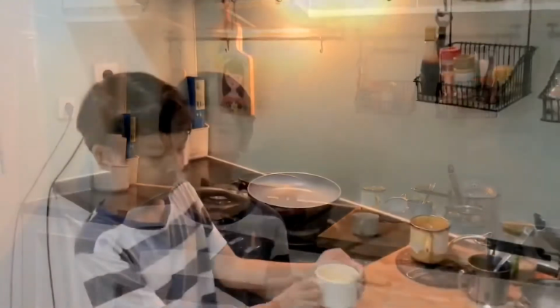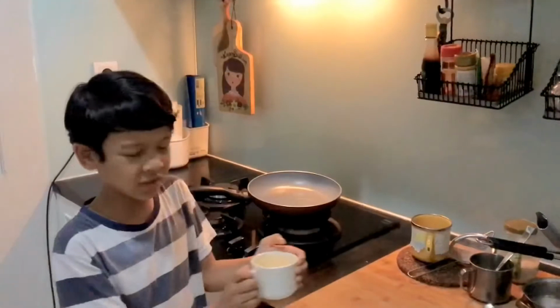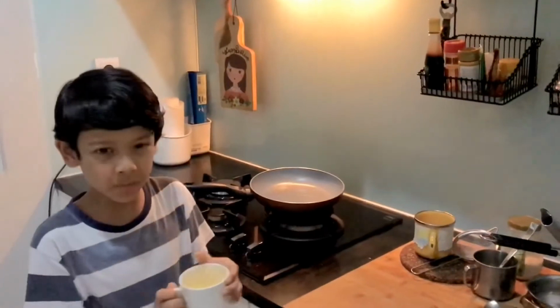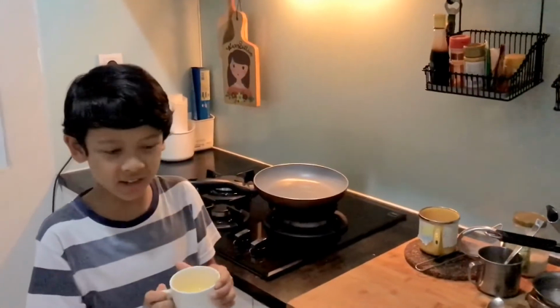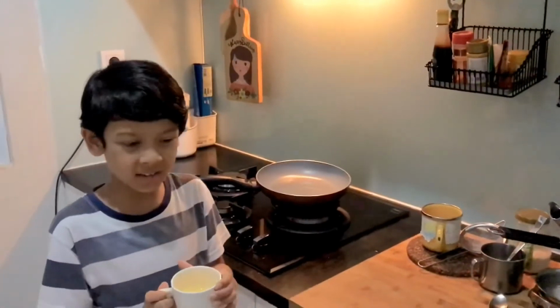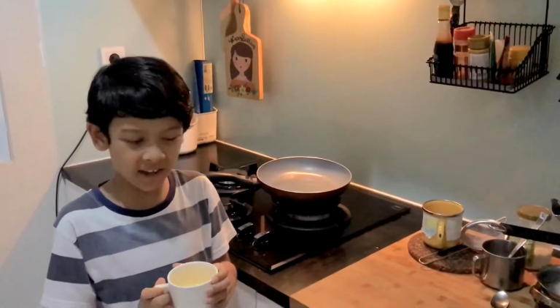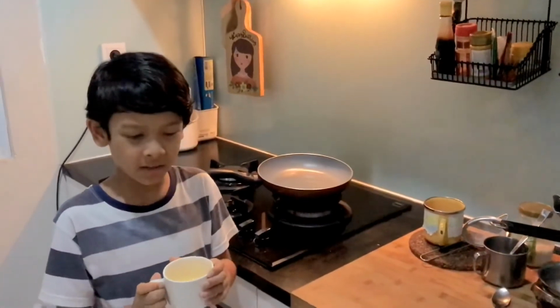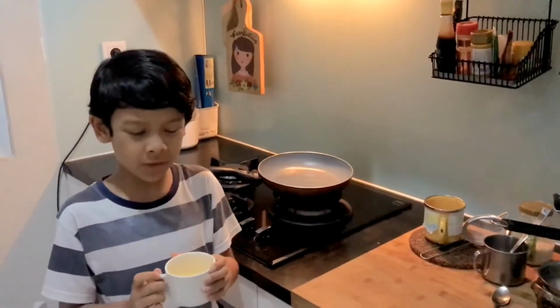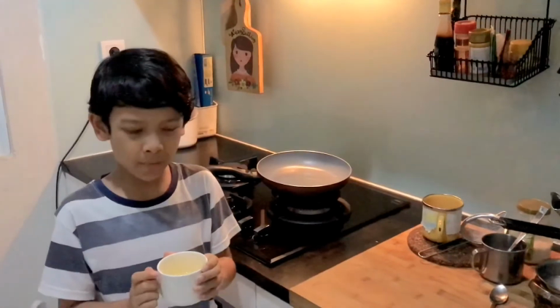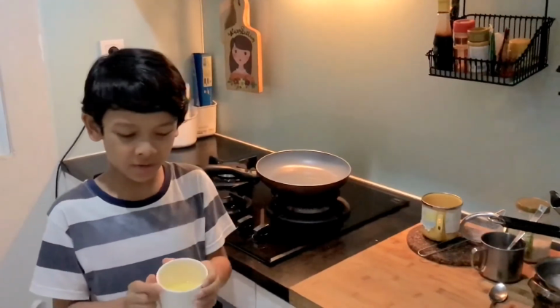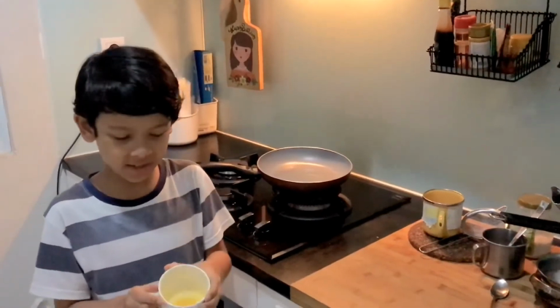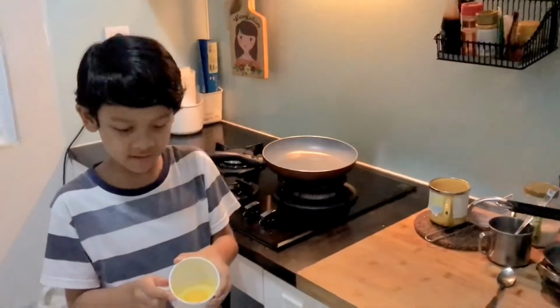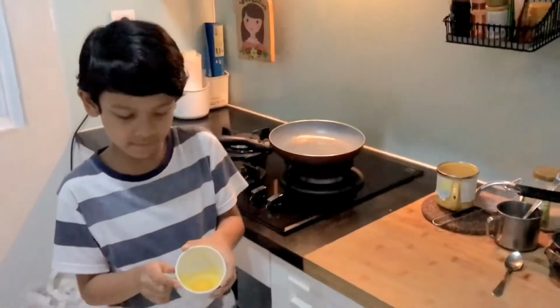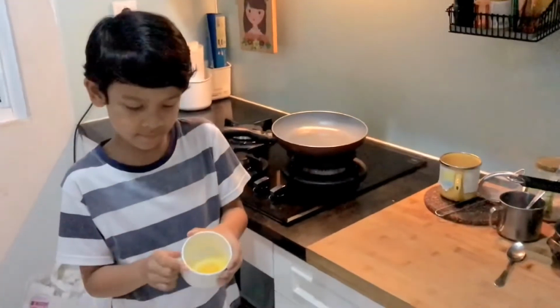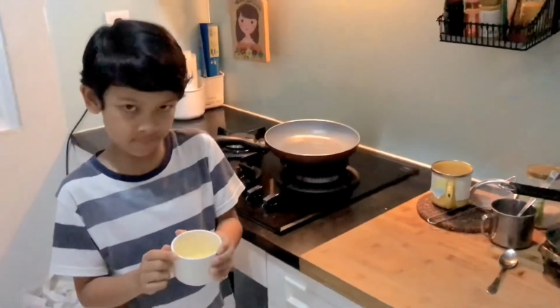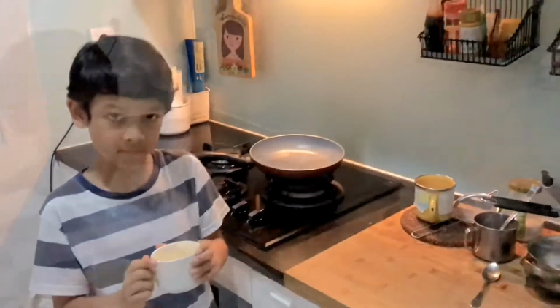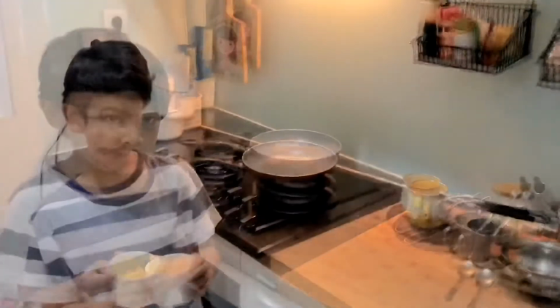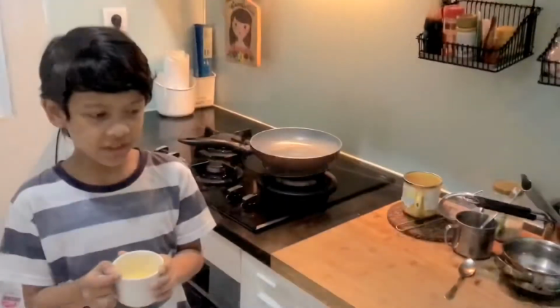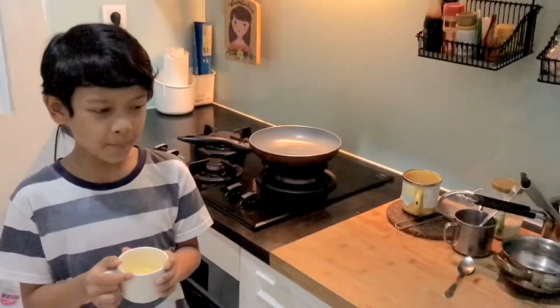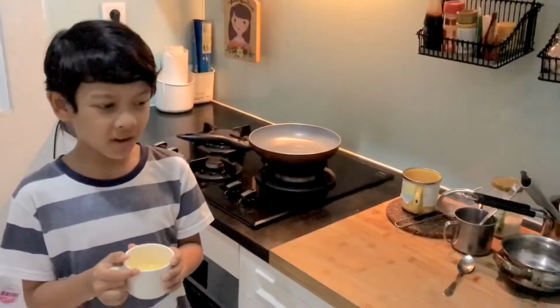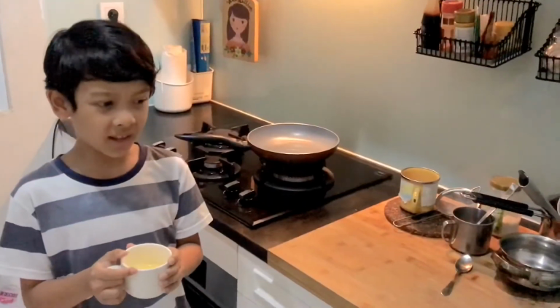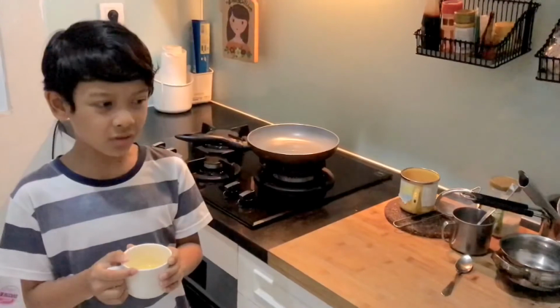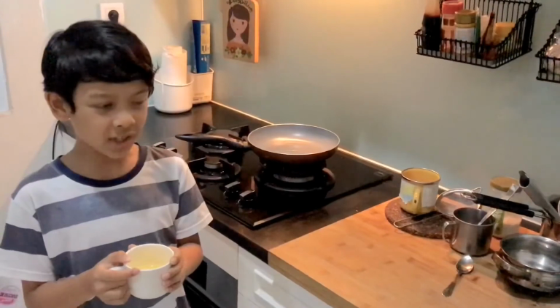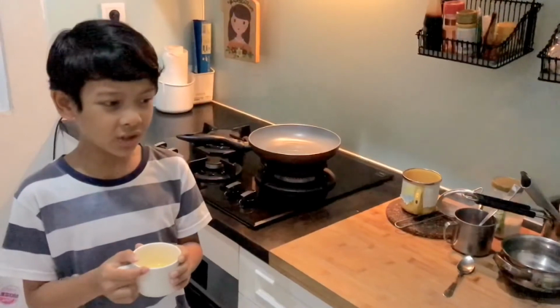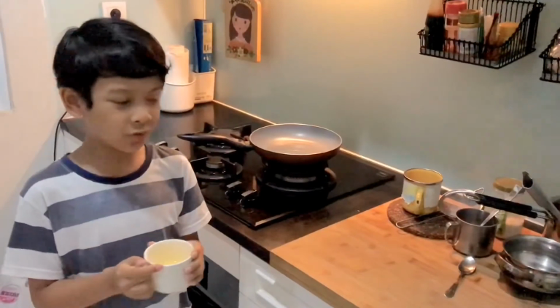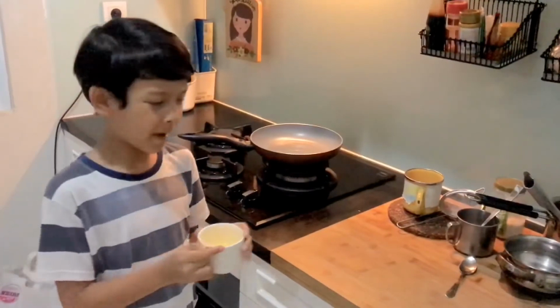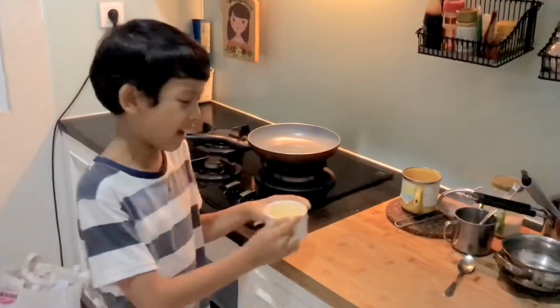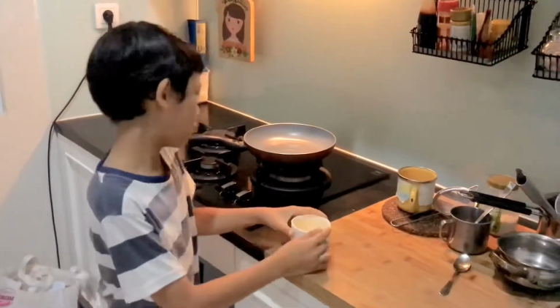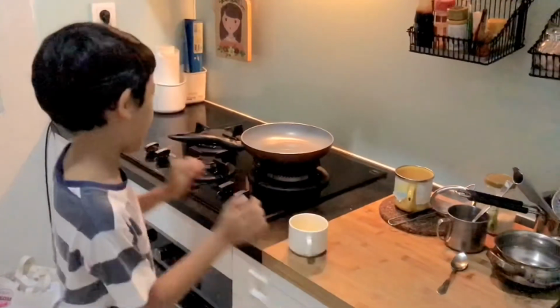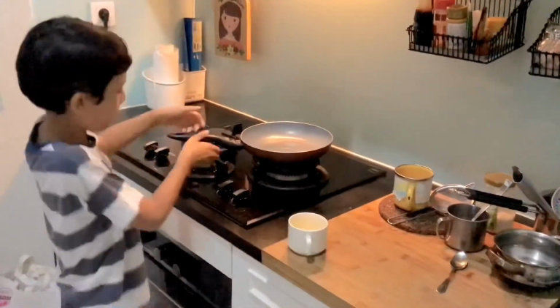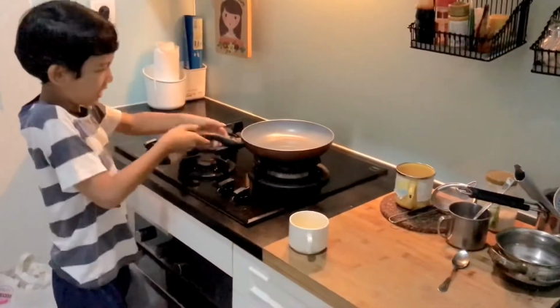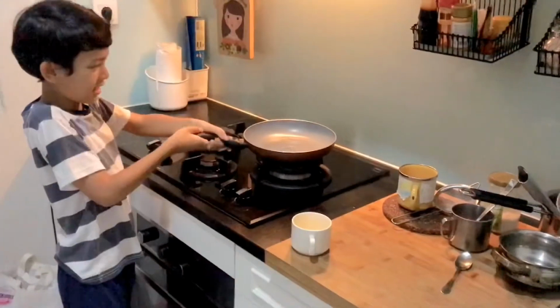First, you must crack an egg, which my mom already did. And then pour a little cooking oil into the pan, which my mom already did.